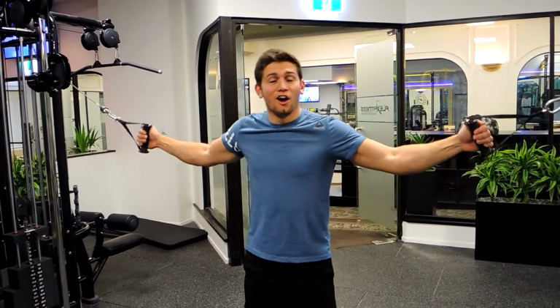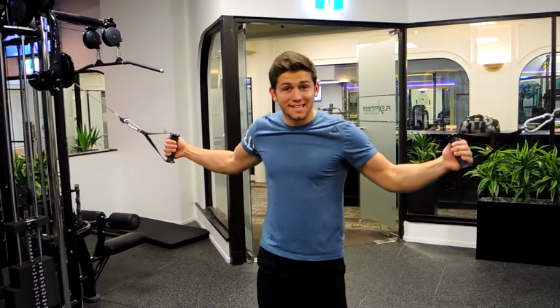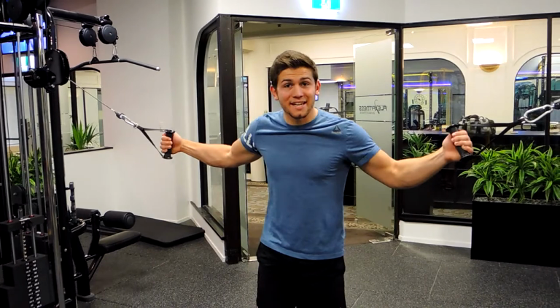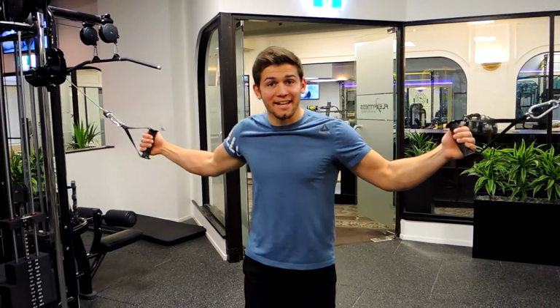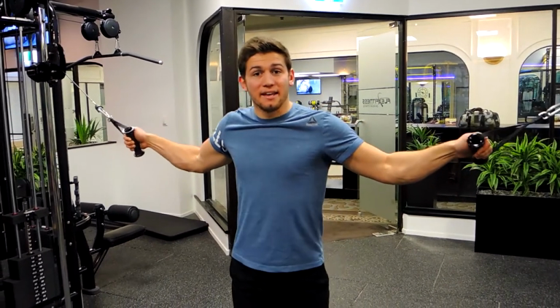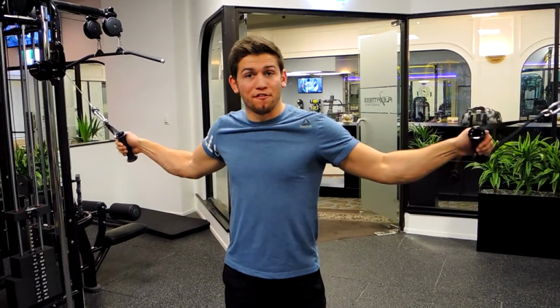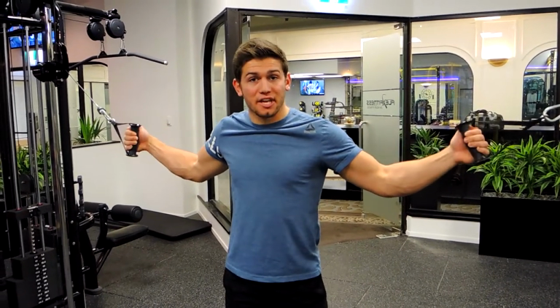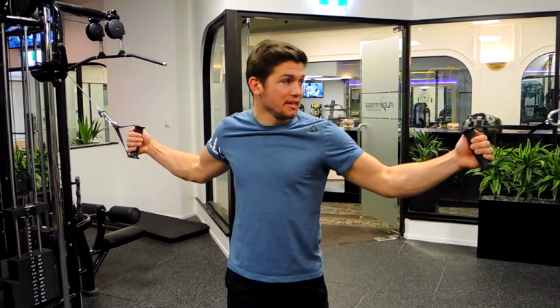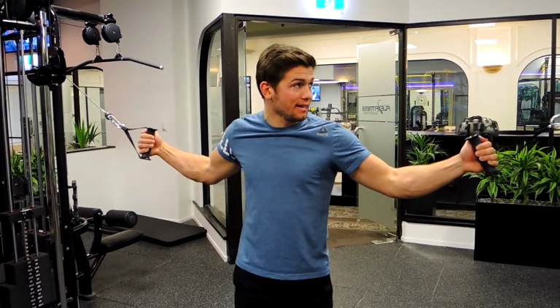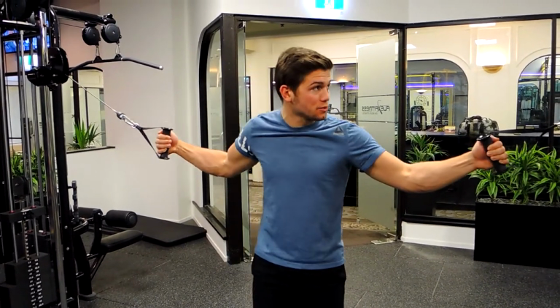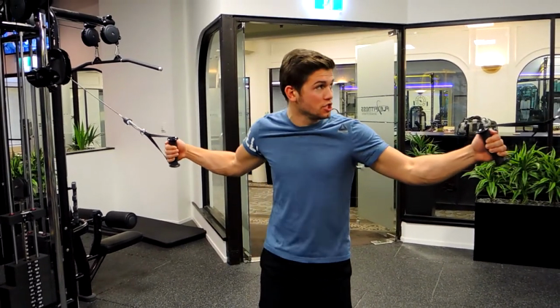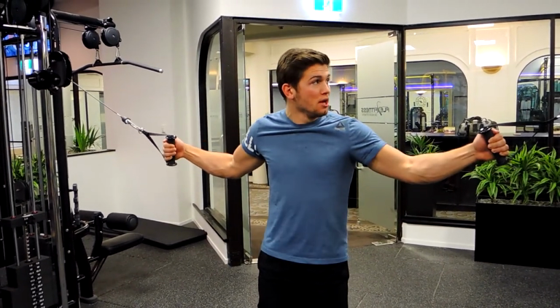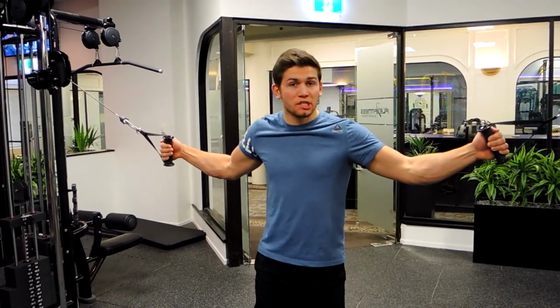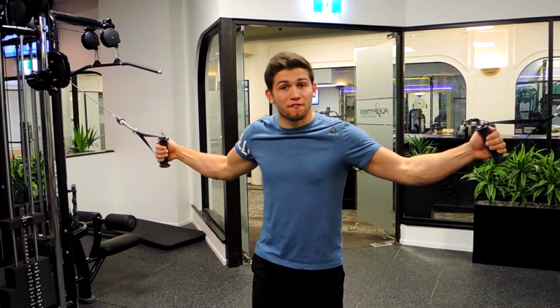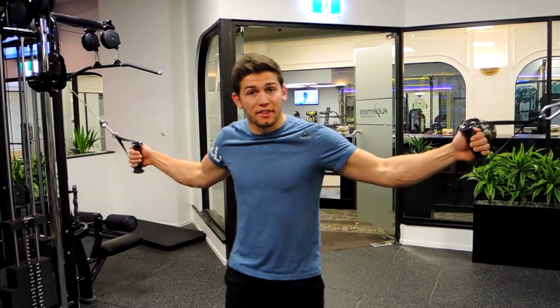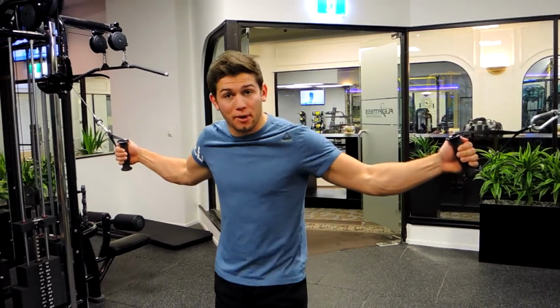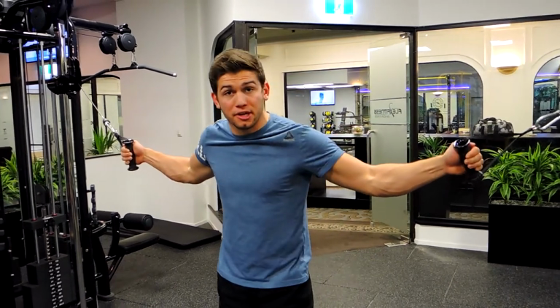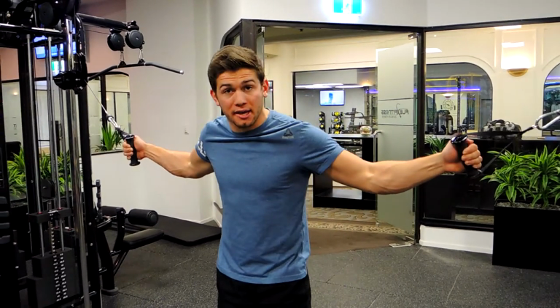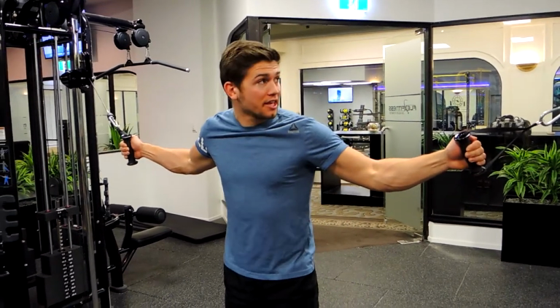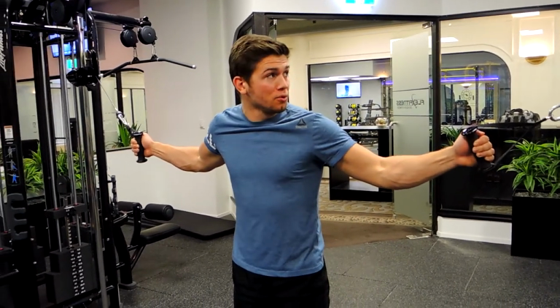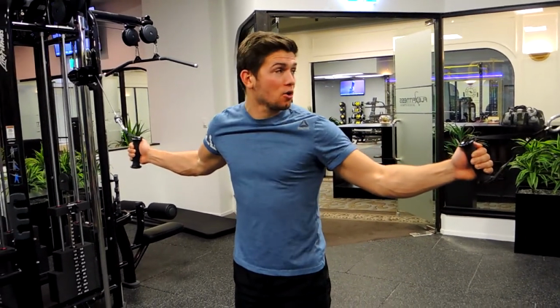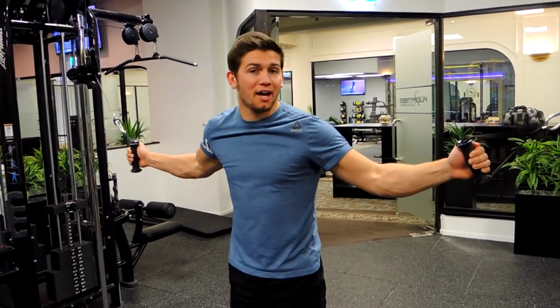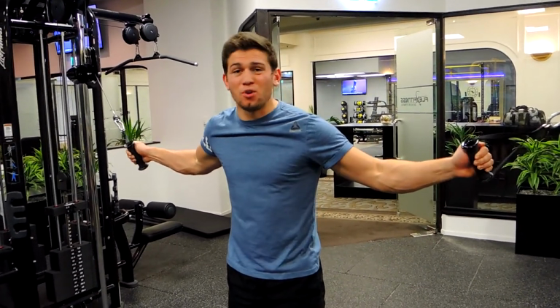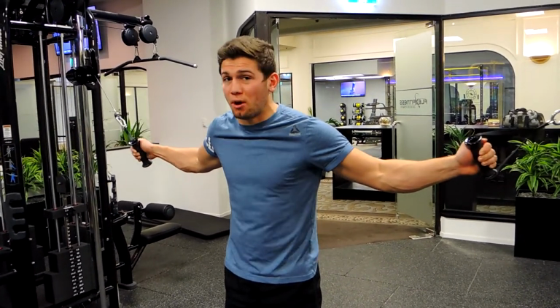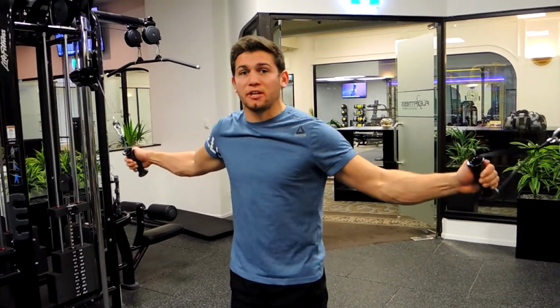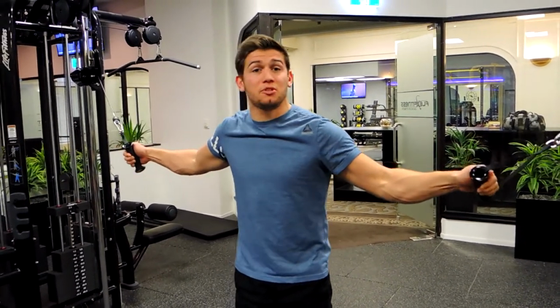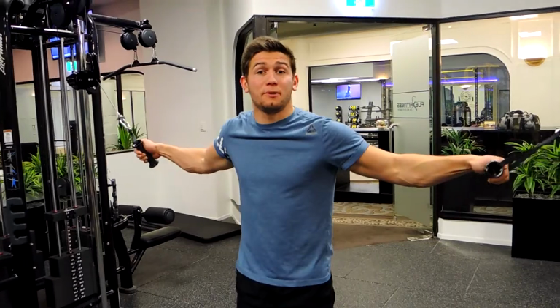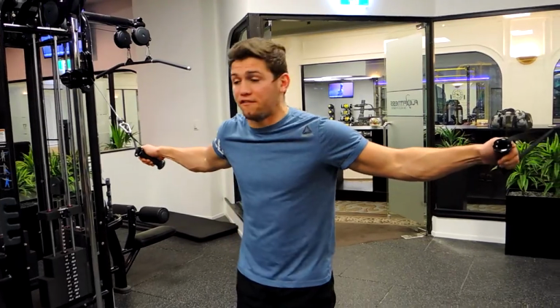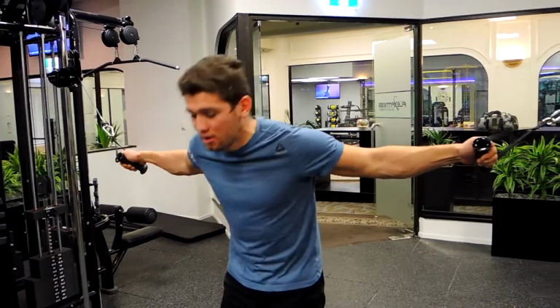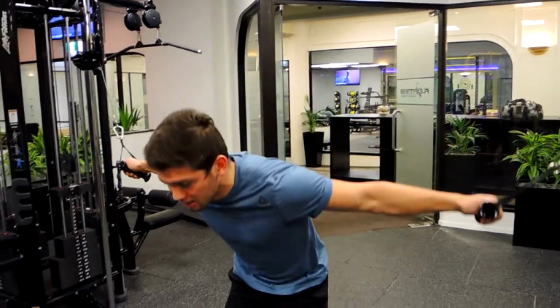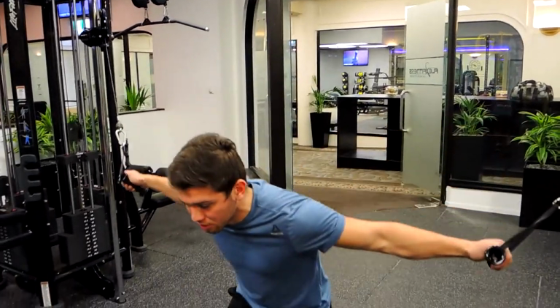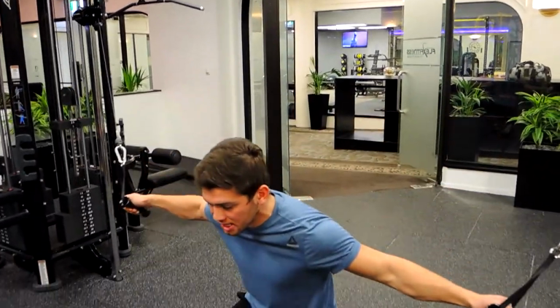These are kneeling cable flyes. Position yourself in front of where the cable anchor point is. The cables are quite high up — I don't use the top notch, but it's up to you depending on how you feel. Come down onto your knees.